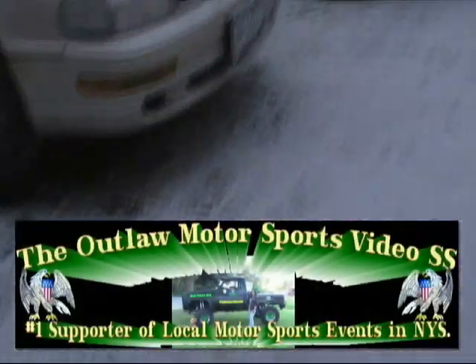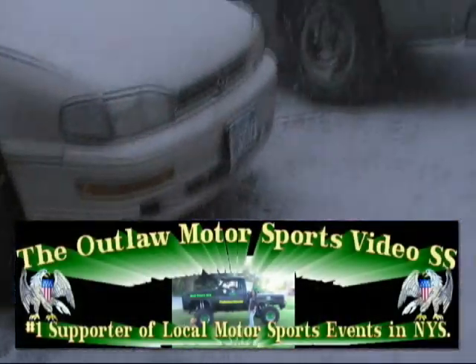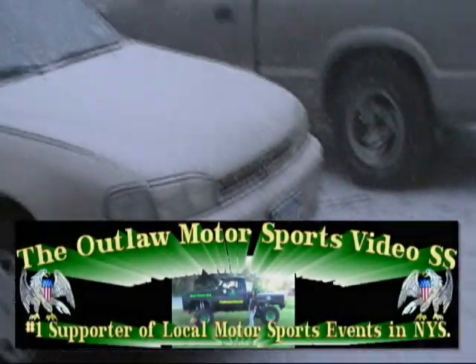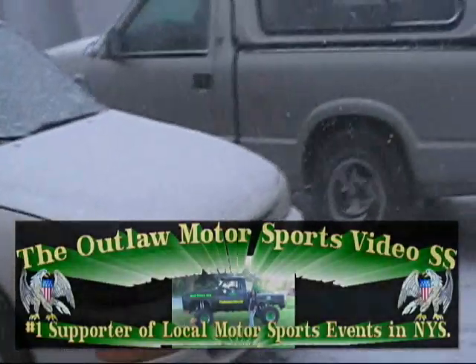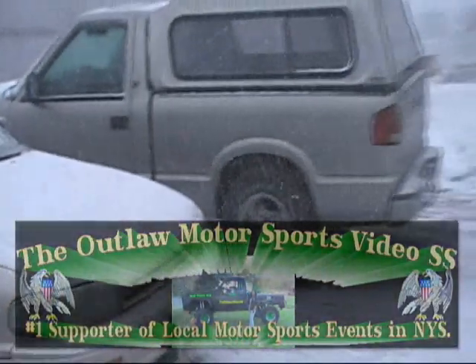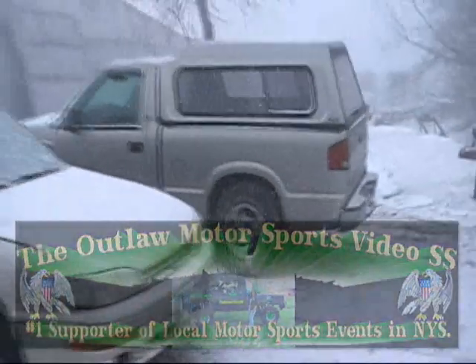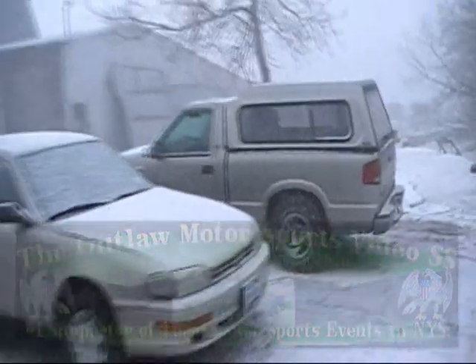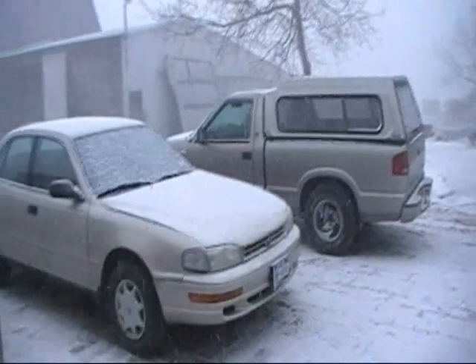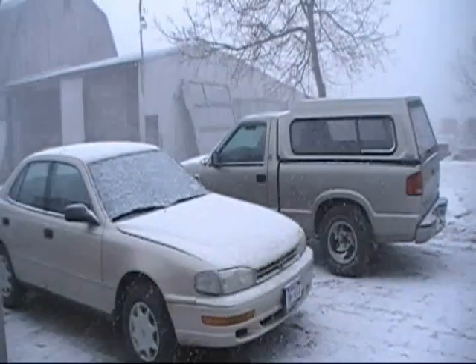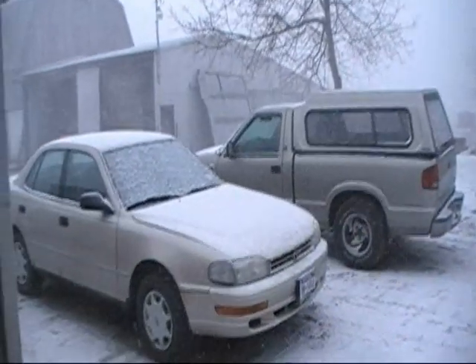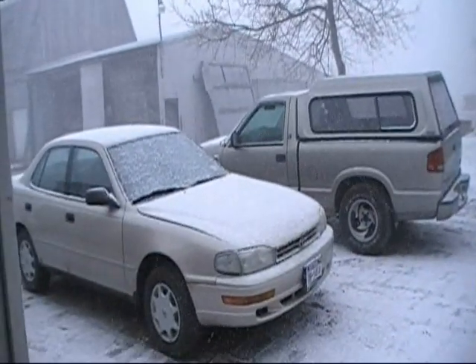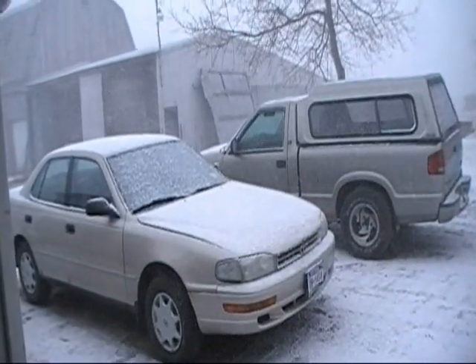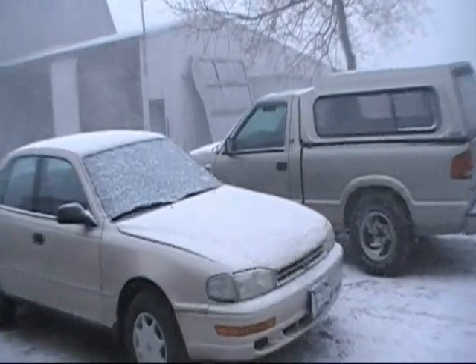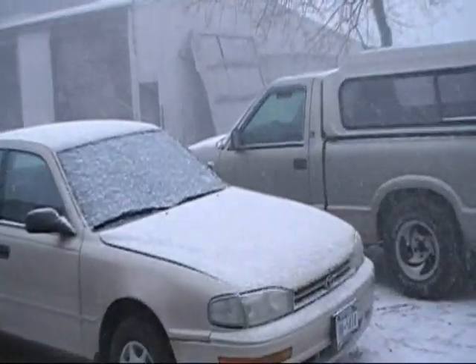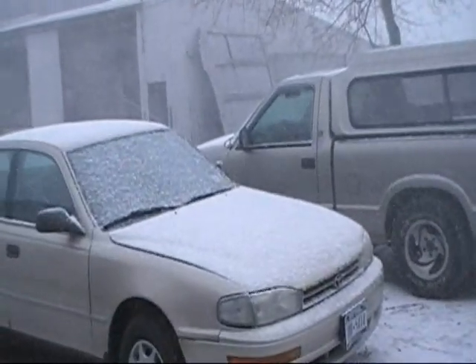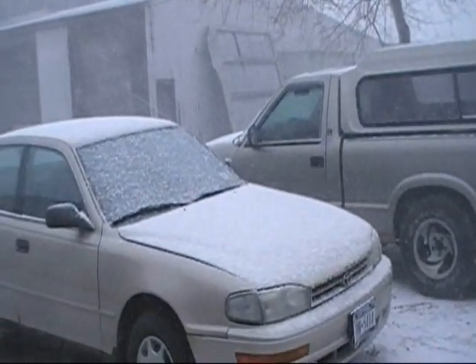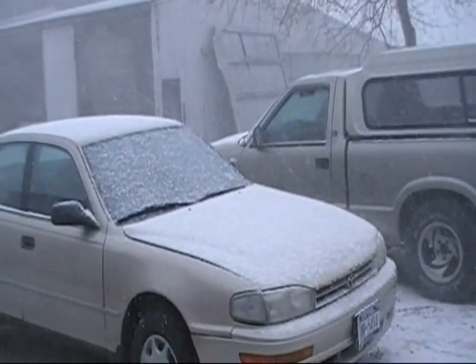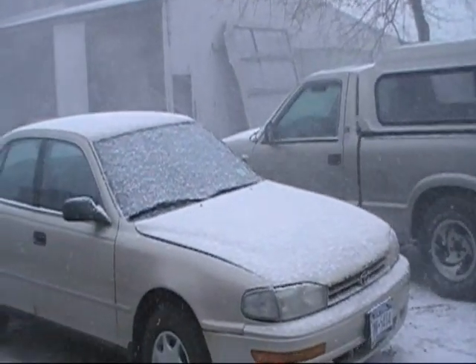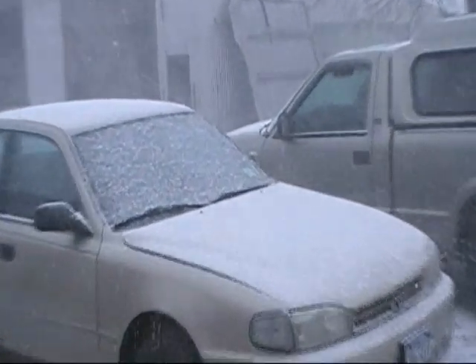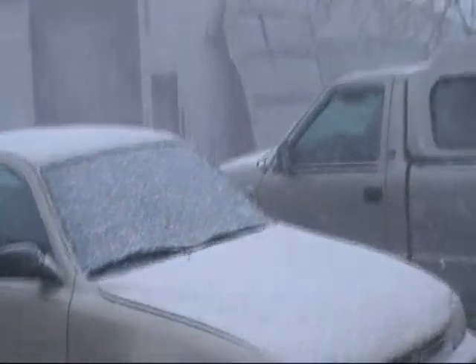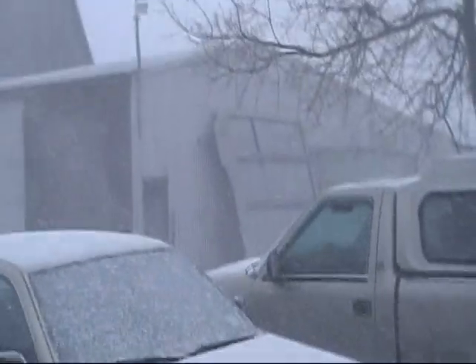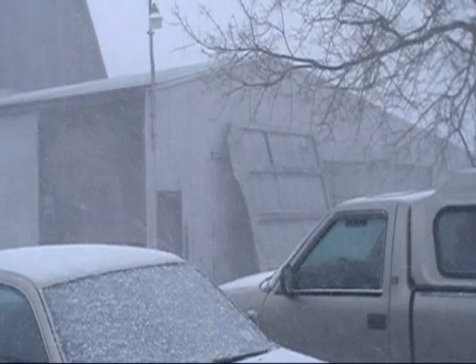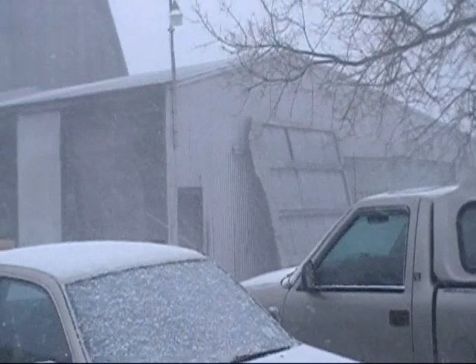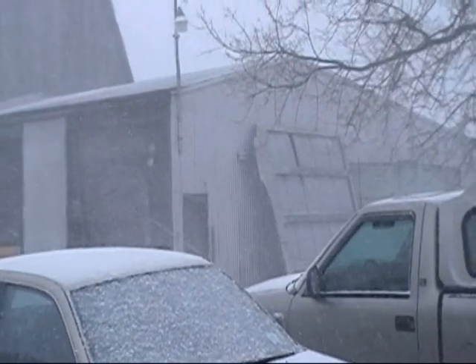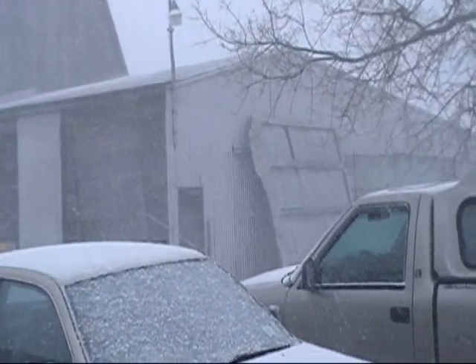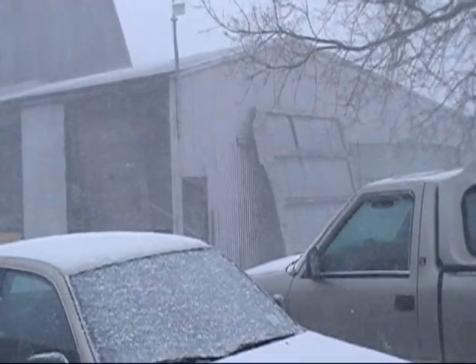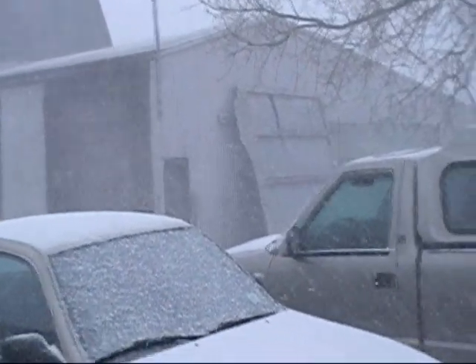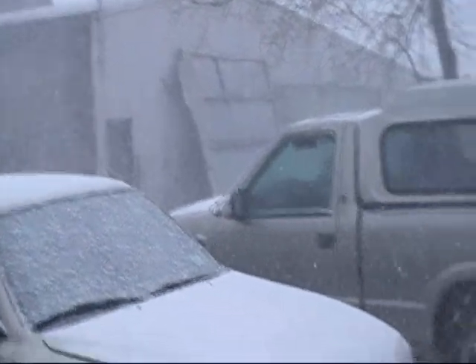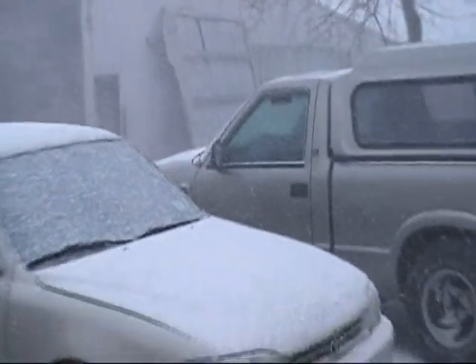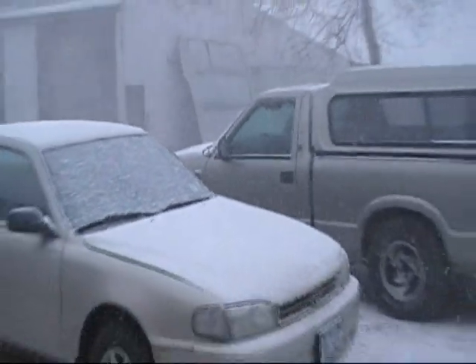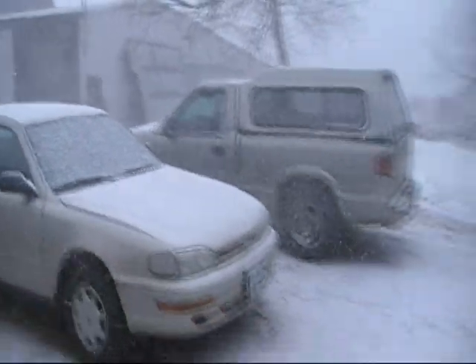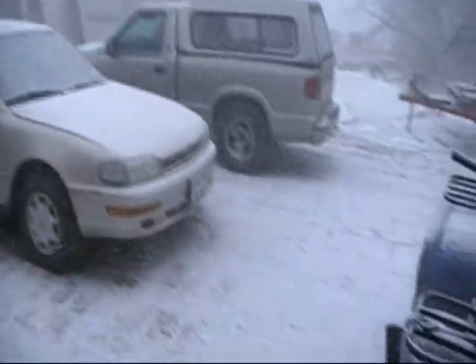I got up about an hour ago and it was really nice out. Looked like it was going to be a decent day. All of a sudden I just started doing this crap again. It's that rotten Chester weather.